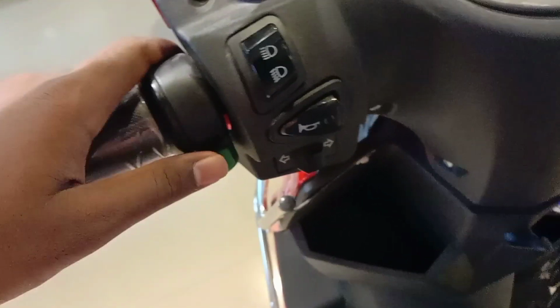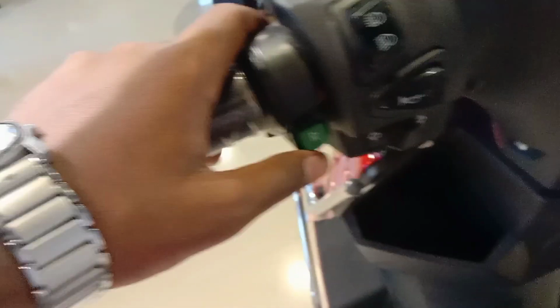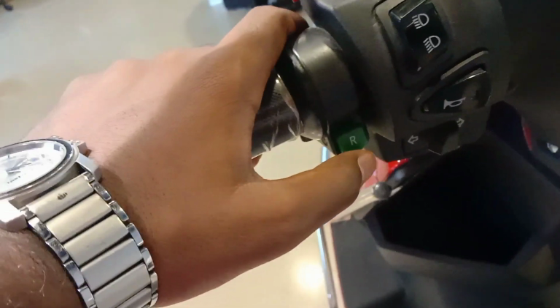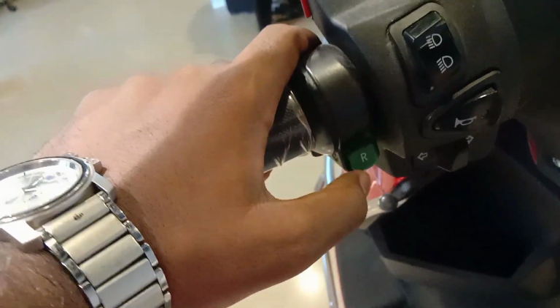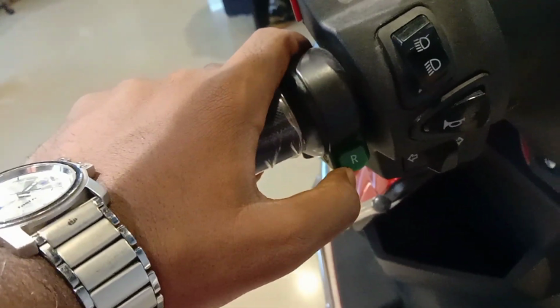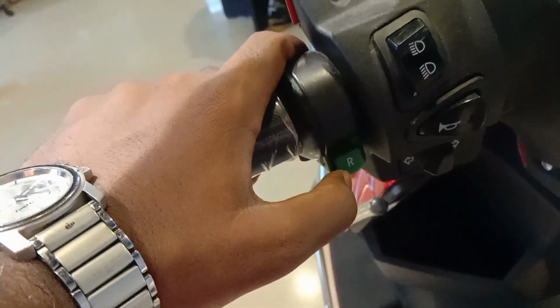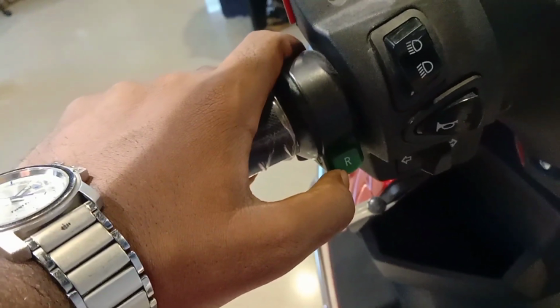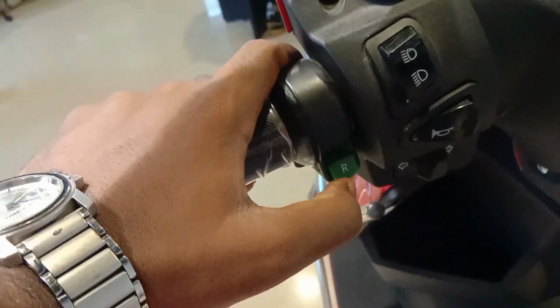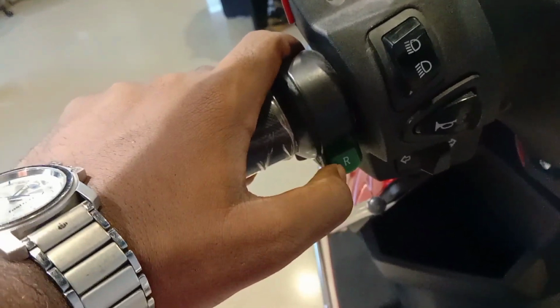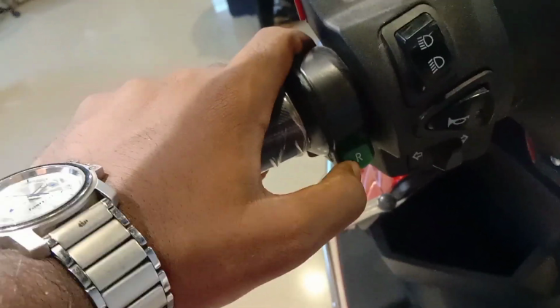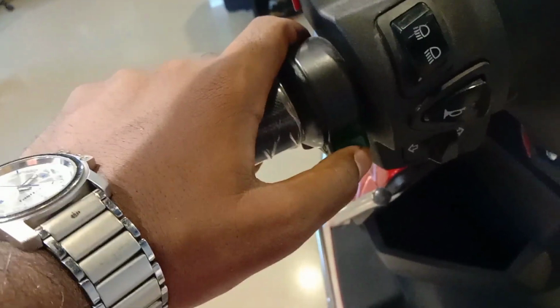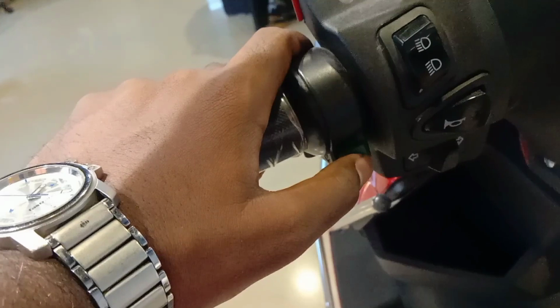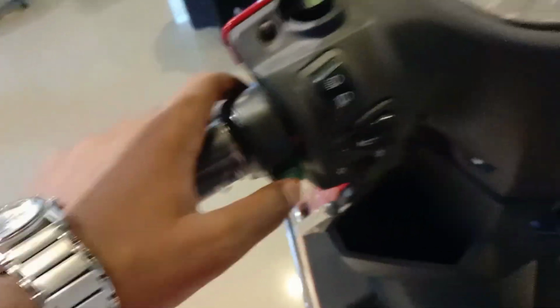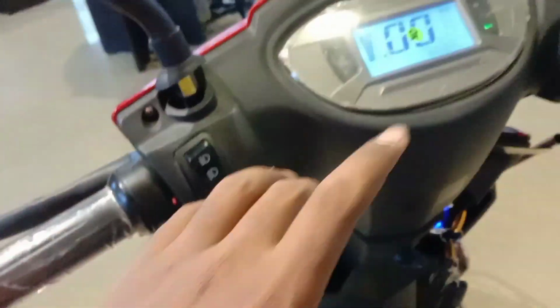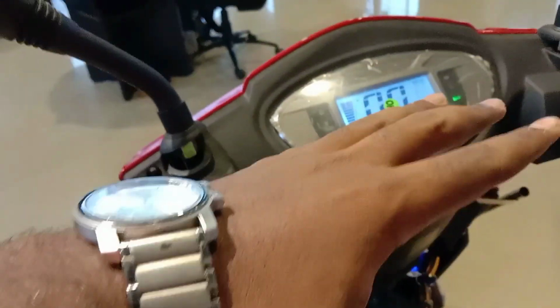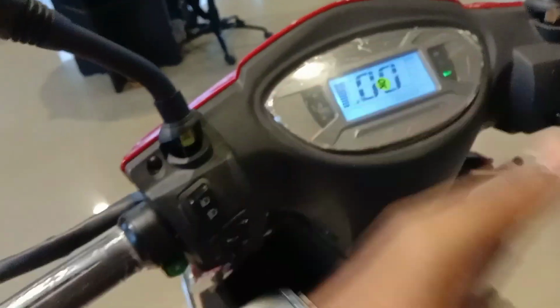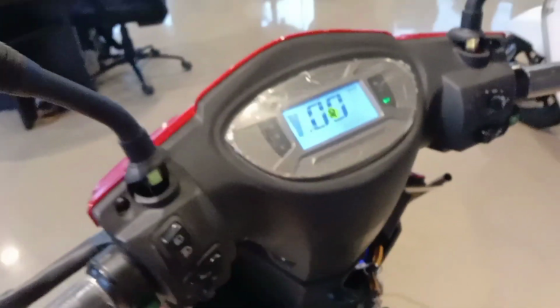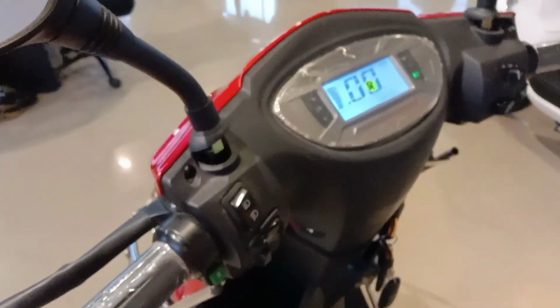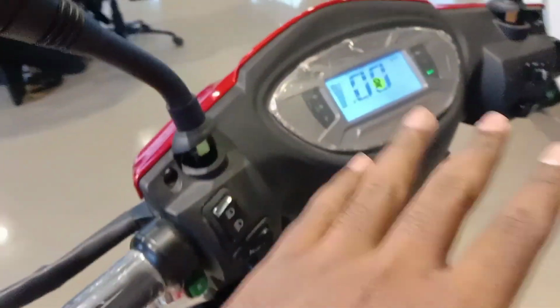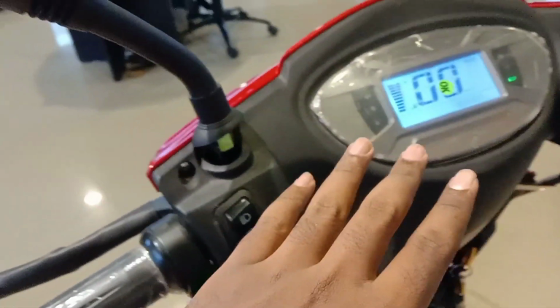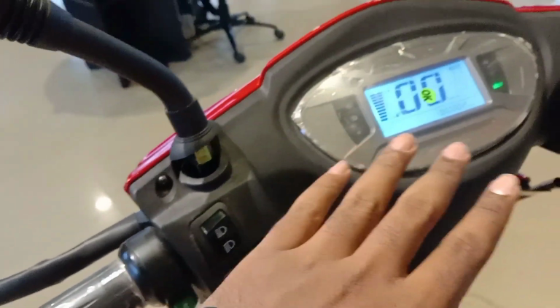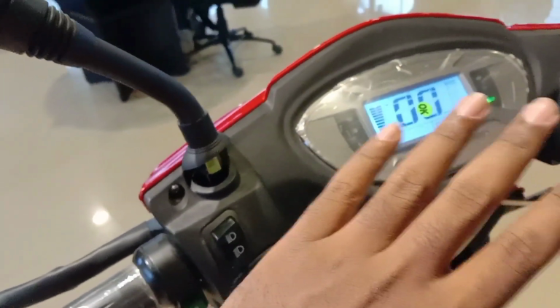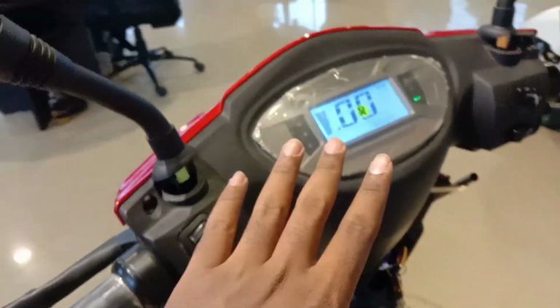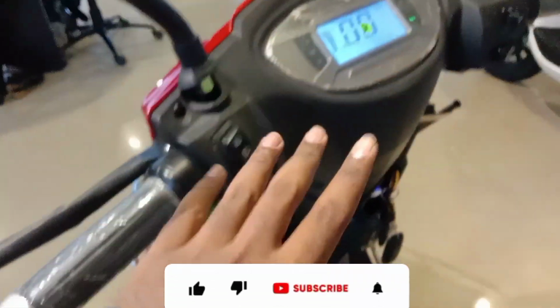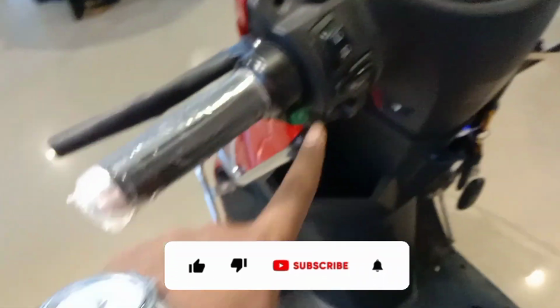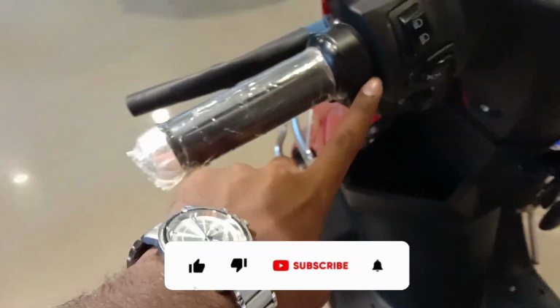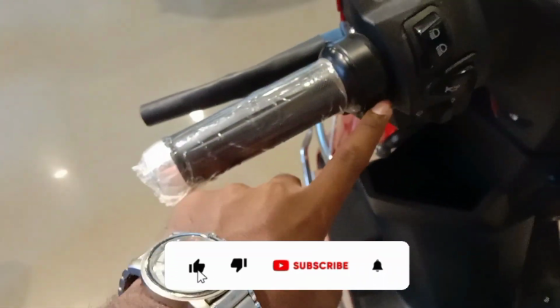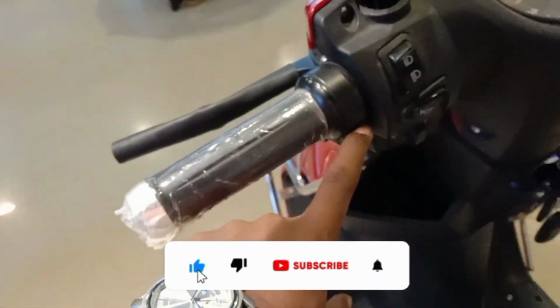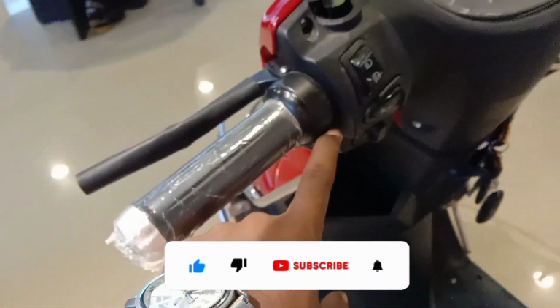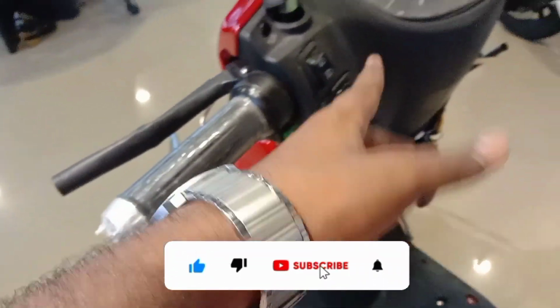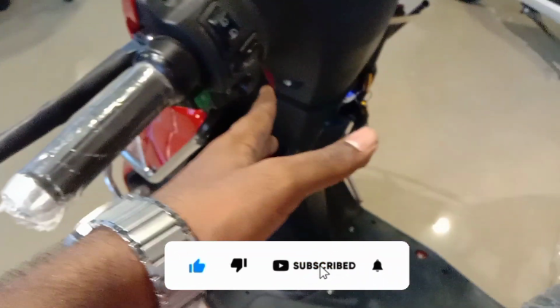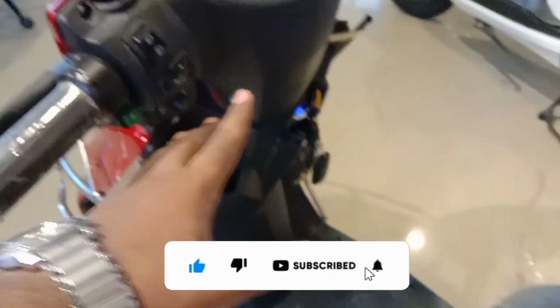There are reverse switches on this bike. The reverse move feature is a super feature. We also have the RLS switch available.